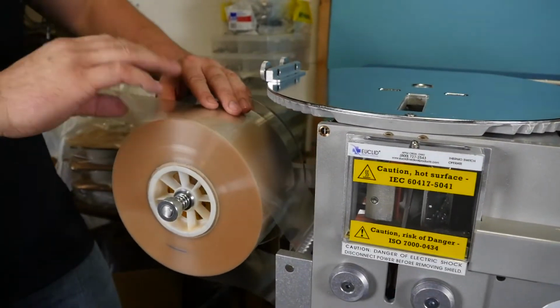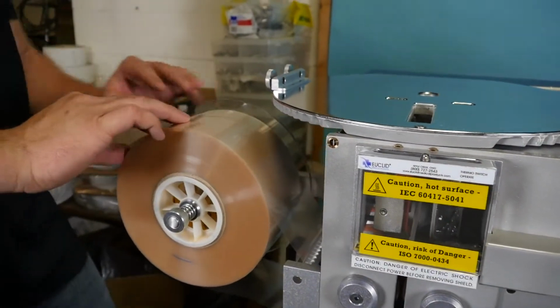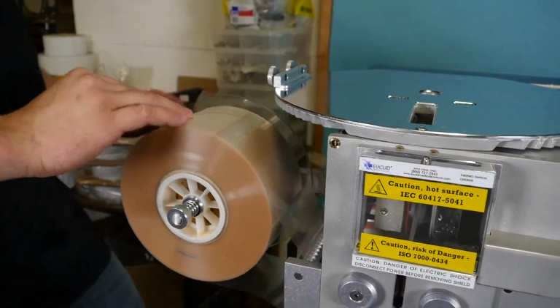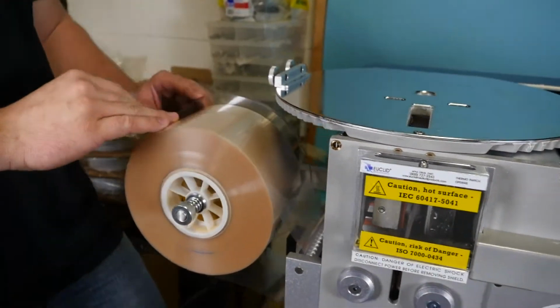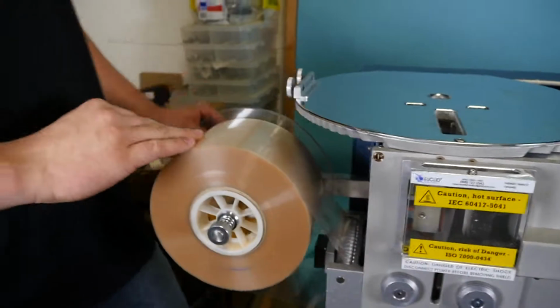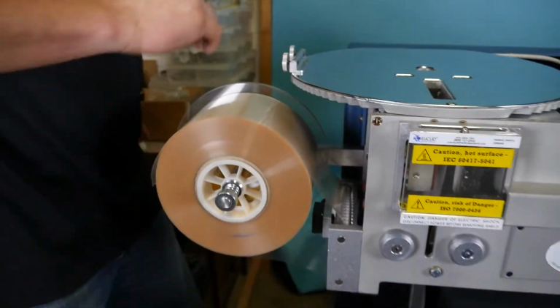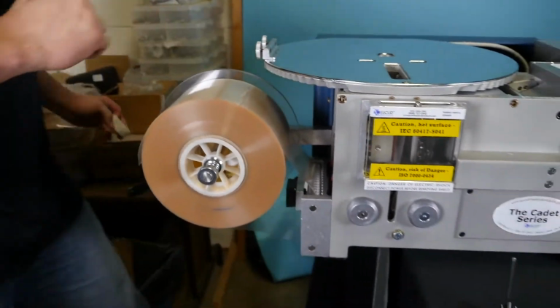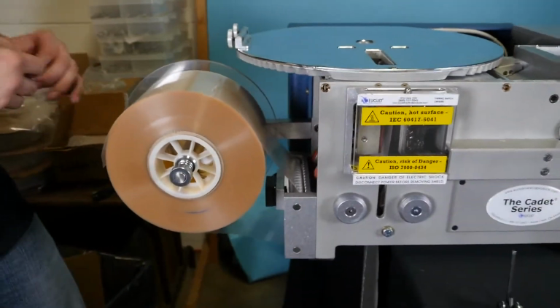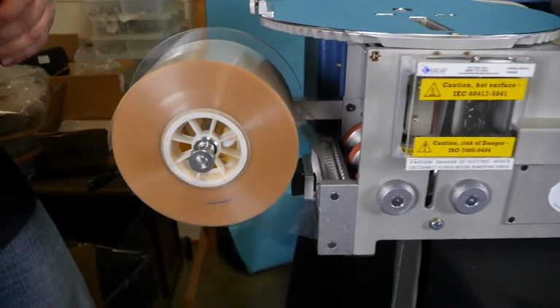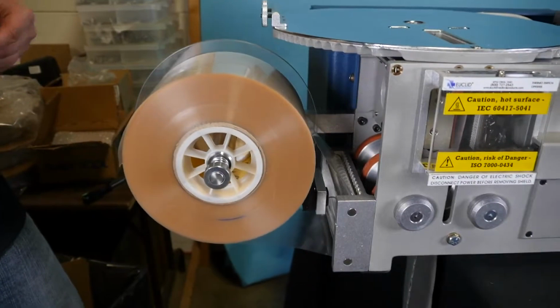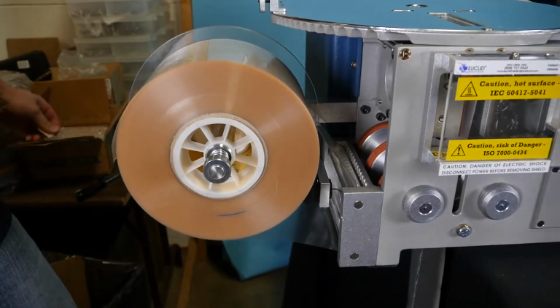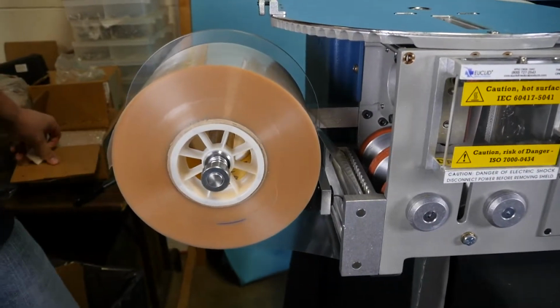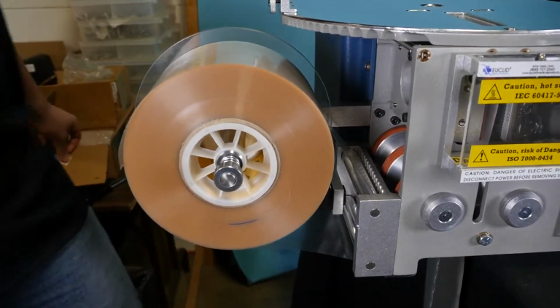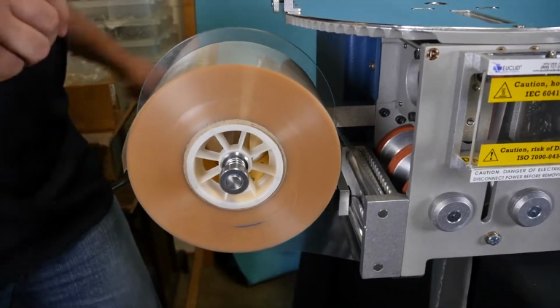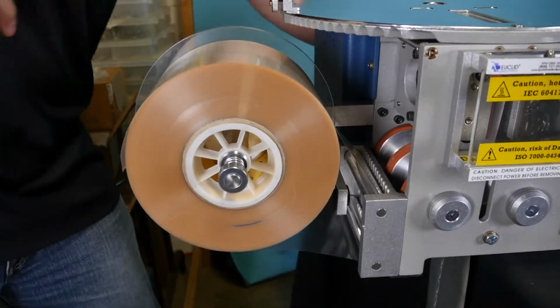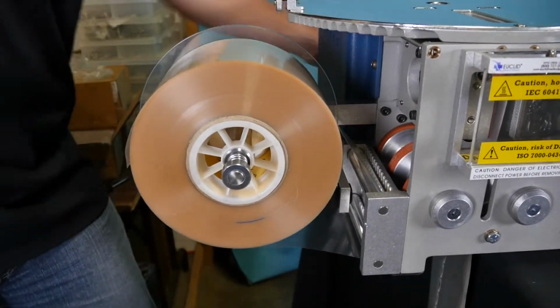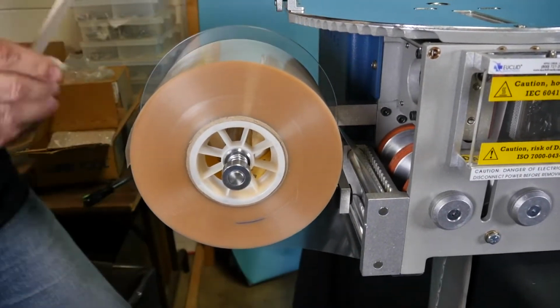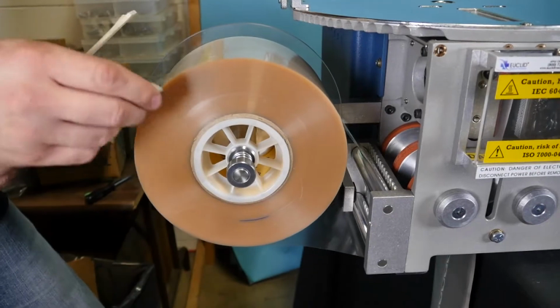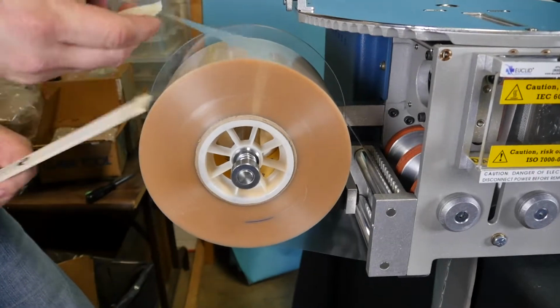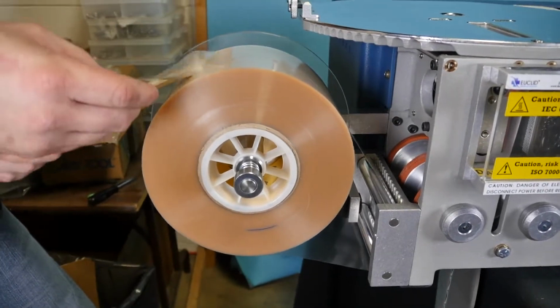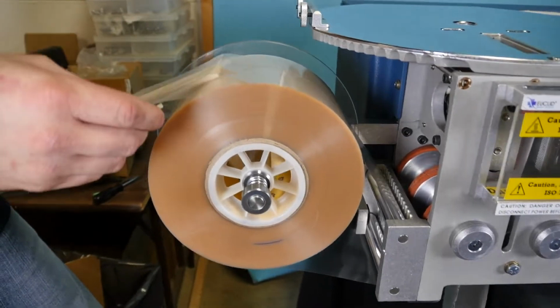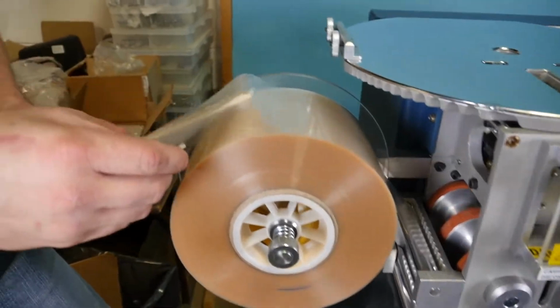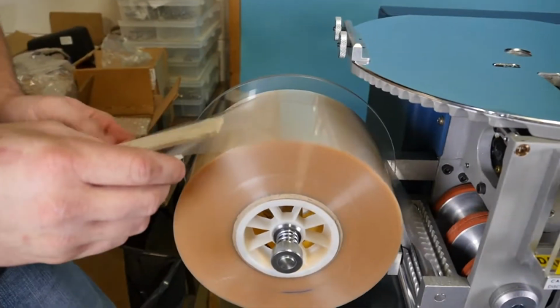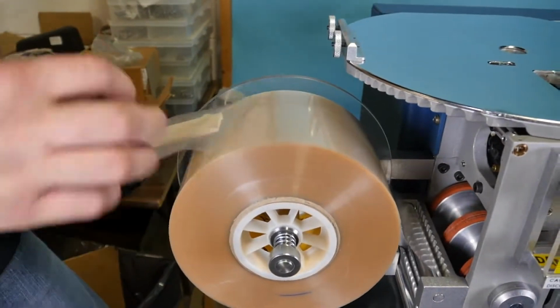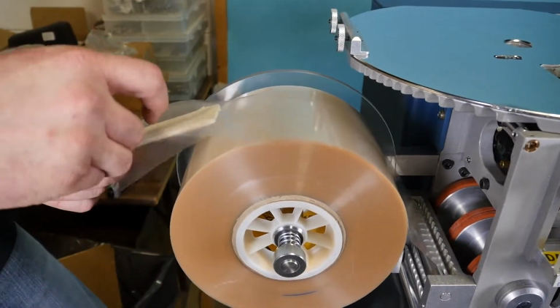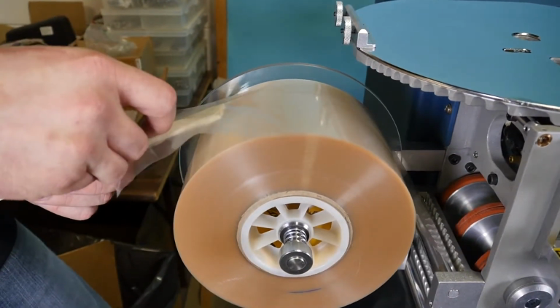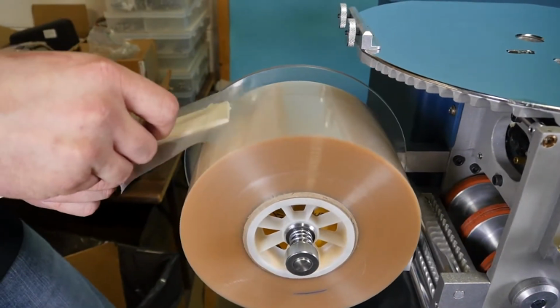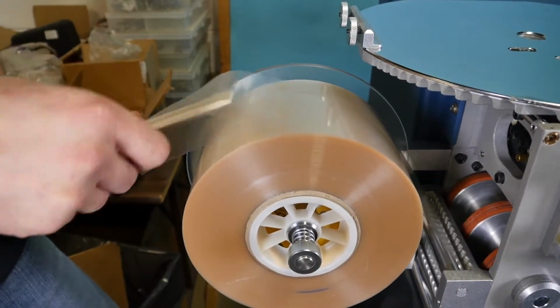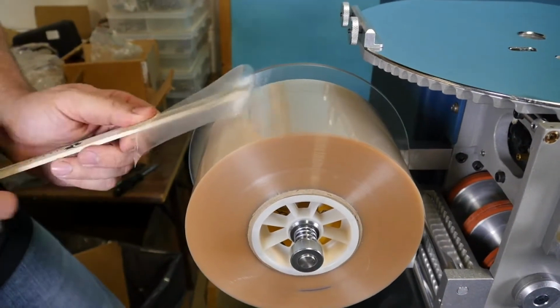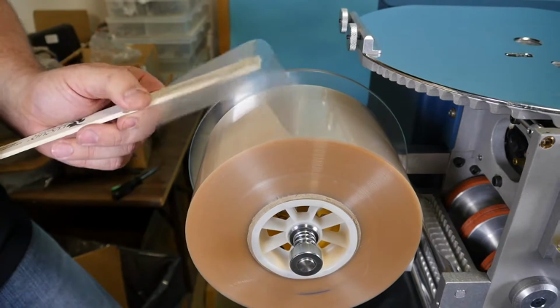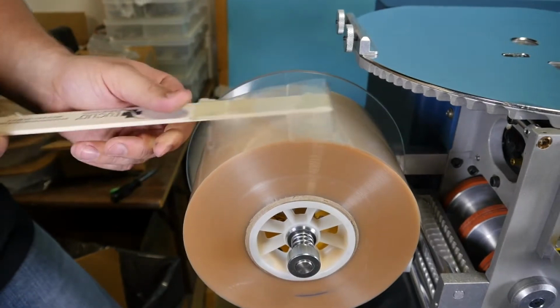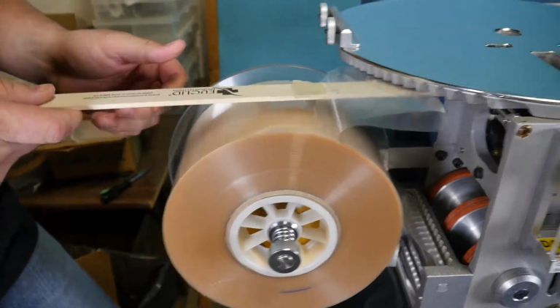Next, we would re-thread the clear or amber material. Tape the material to the threading tool and push through the unit, again making sure you are between the tabletop and the guide rollers.